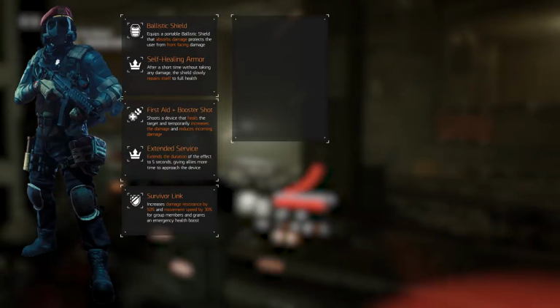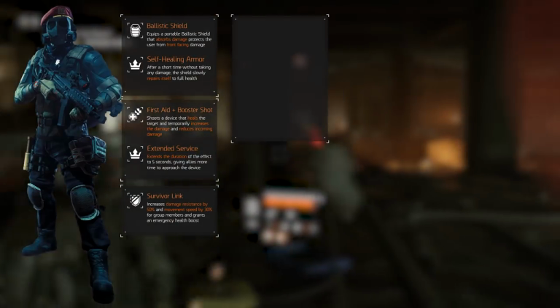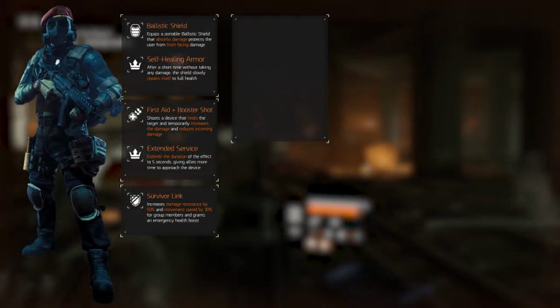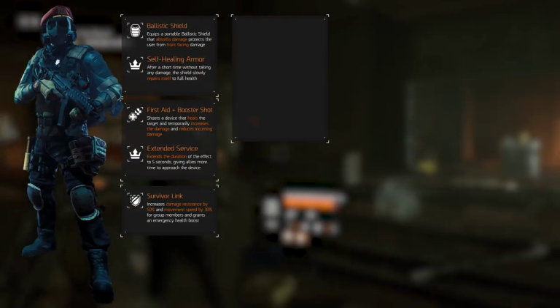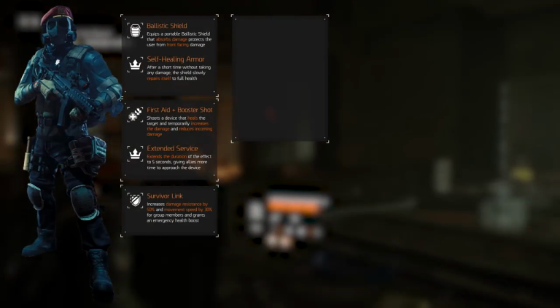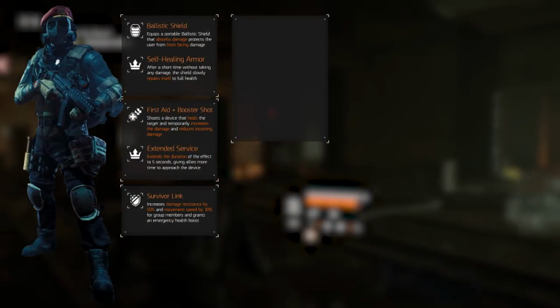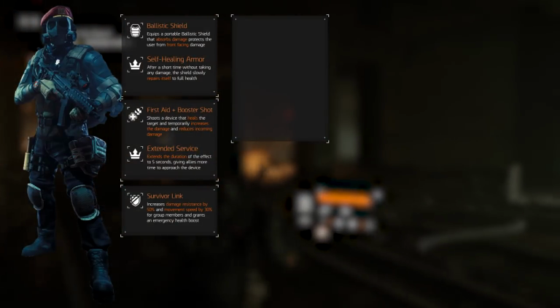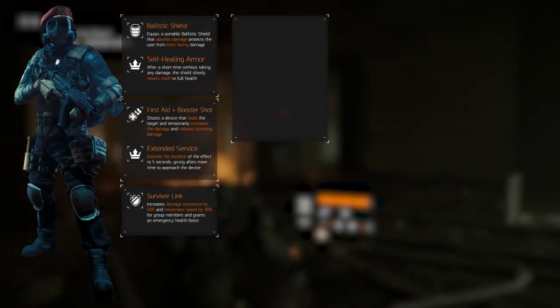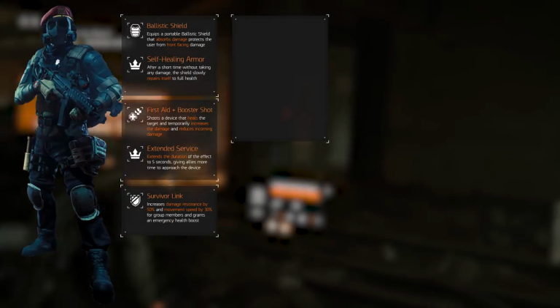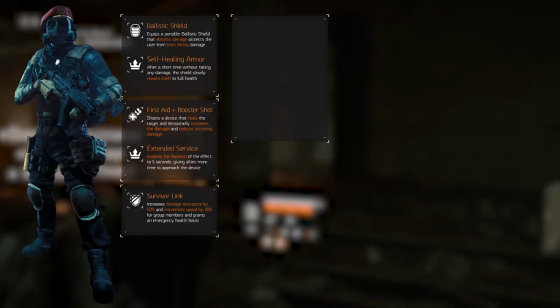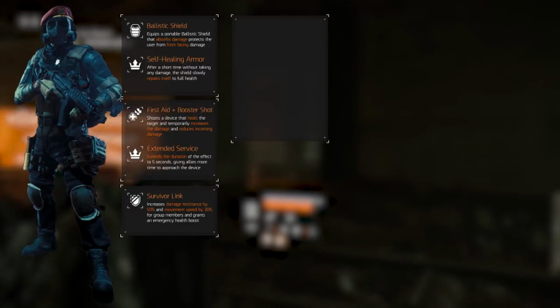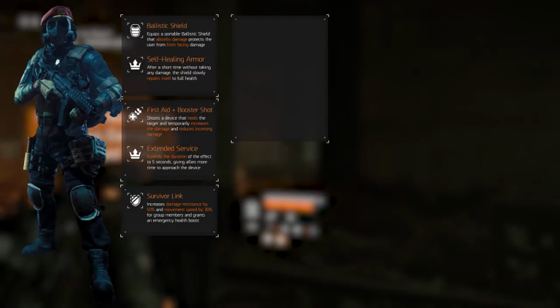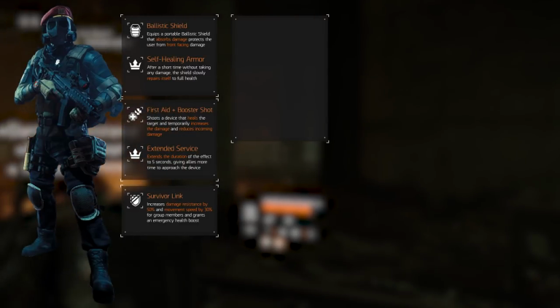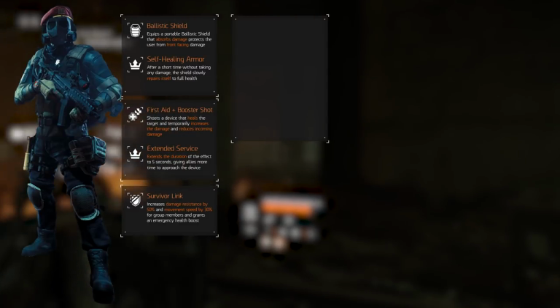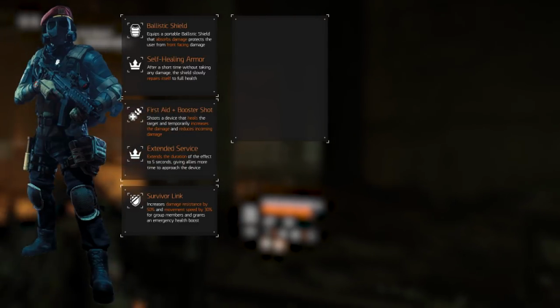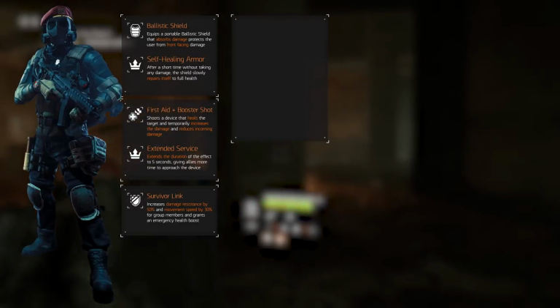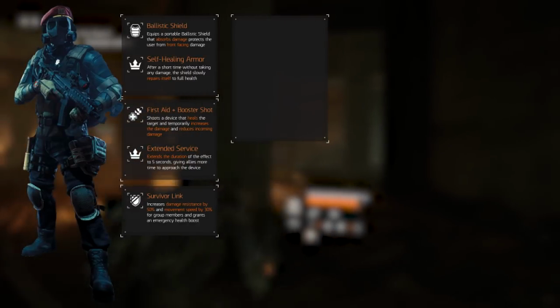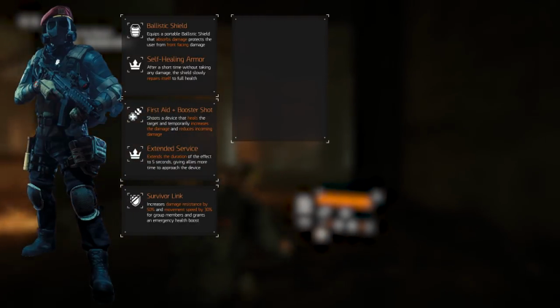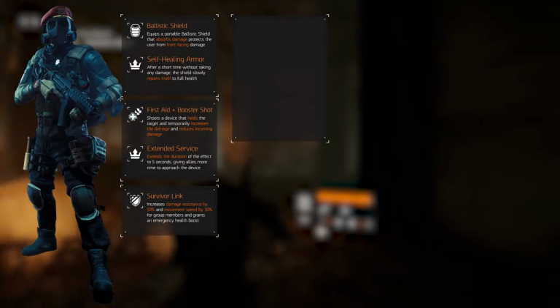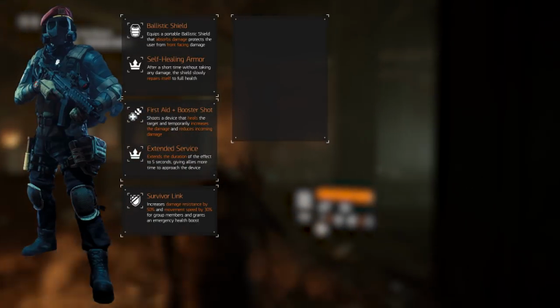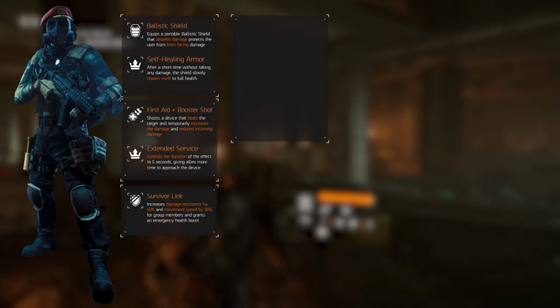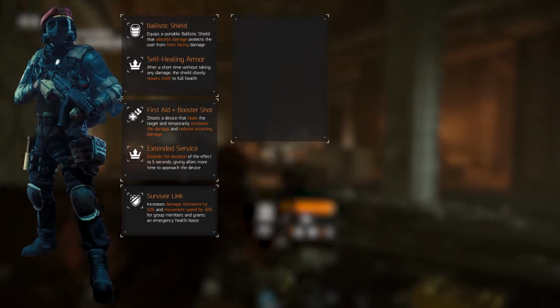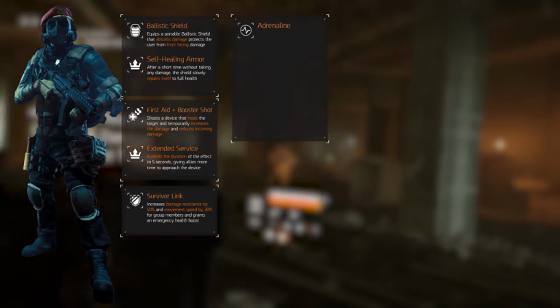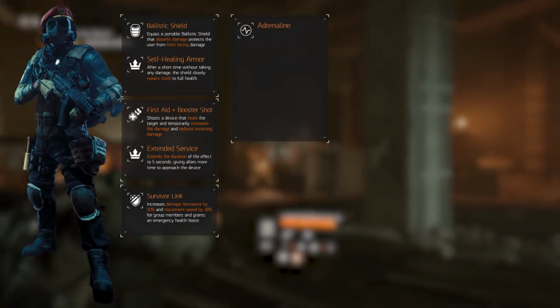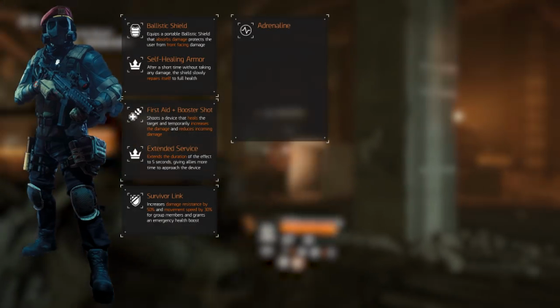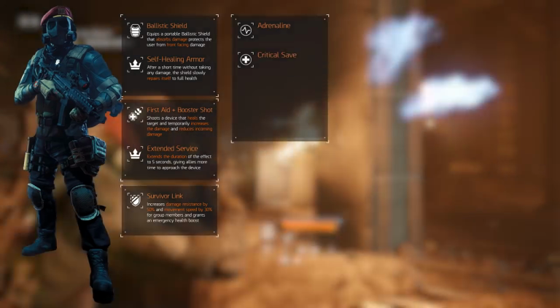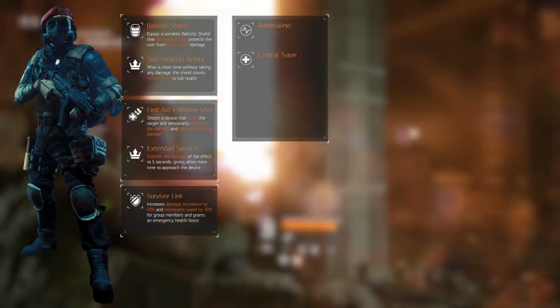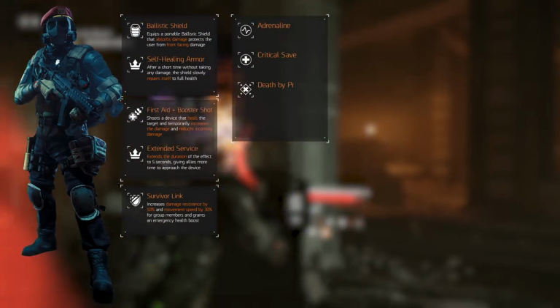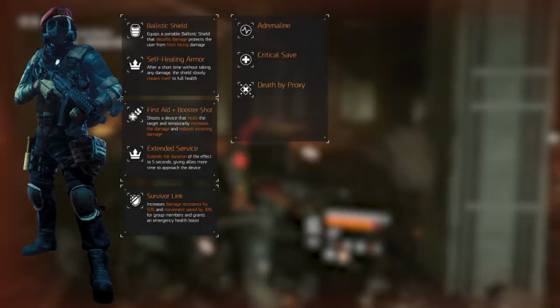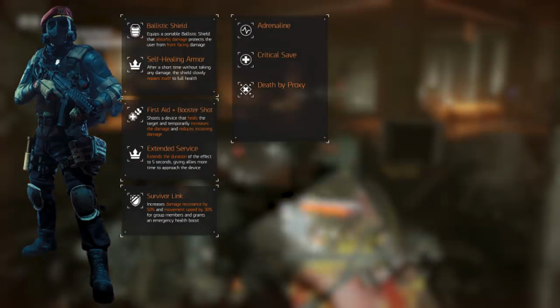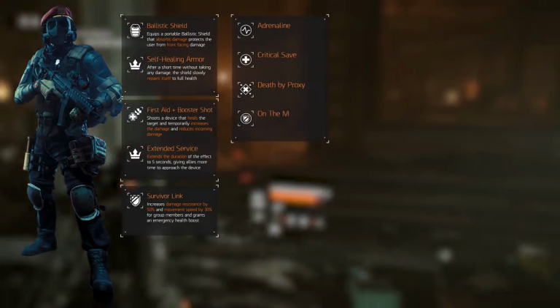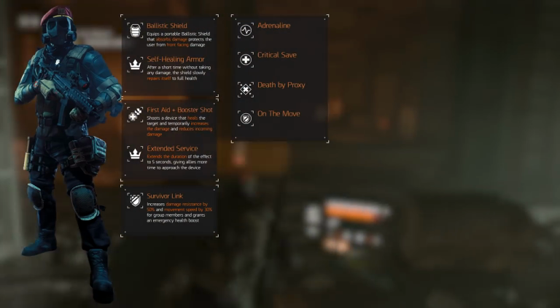Talents increase this build's effectiveness in a smaller but nonetheless important way. Their selection revolves around survivability. We're selecting Adrenaline, Critical Save, Death by Proxy, and On the Move.